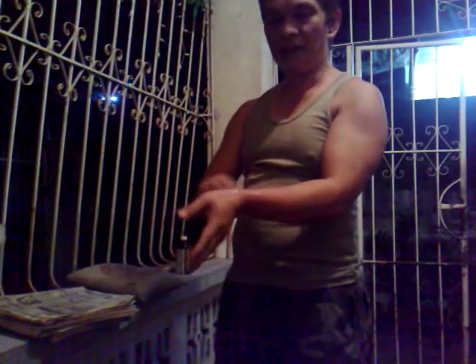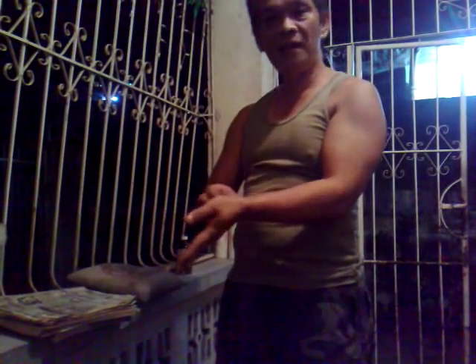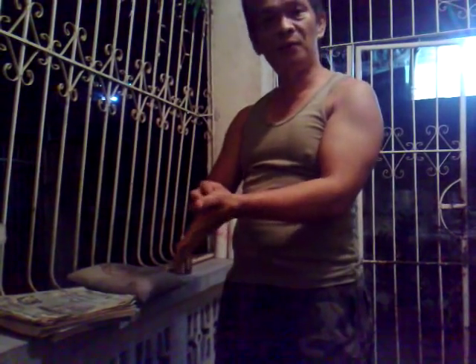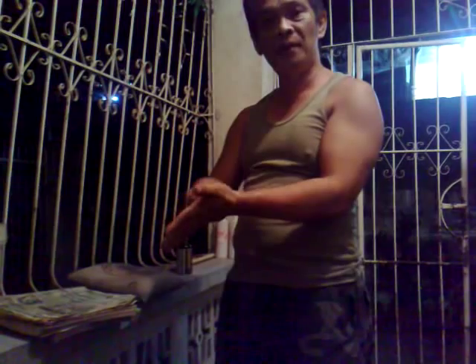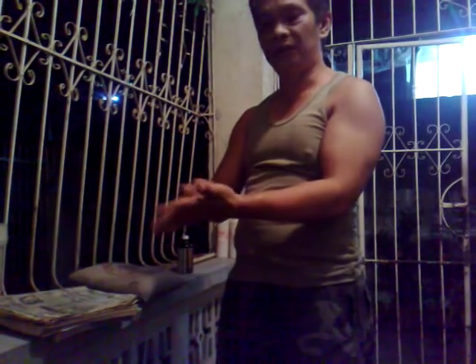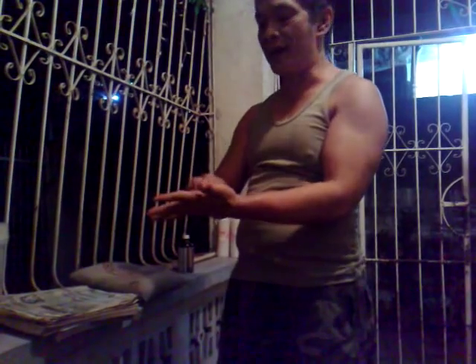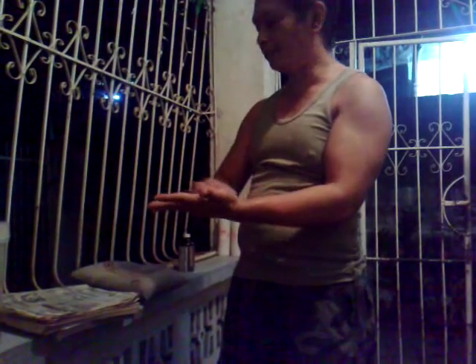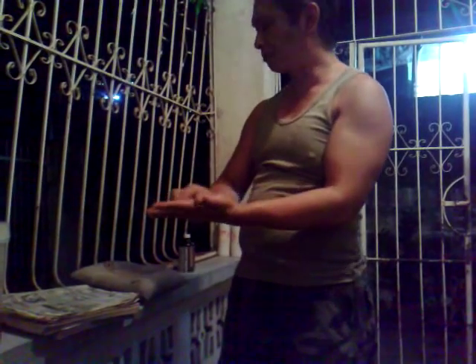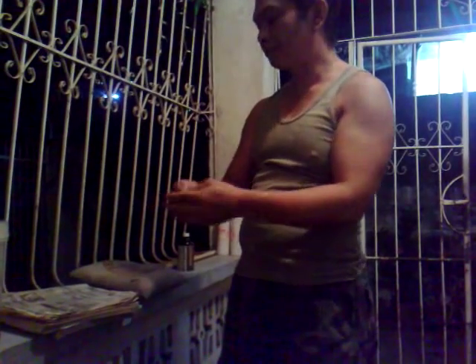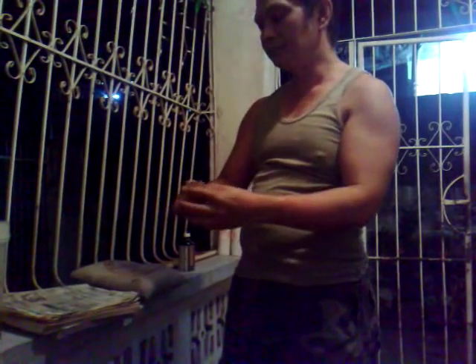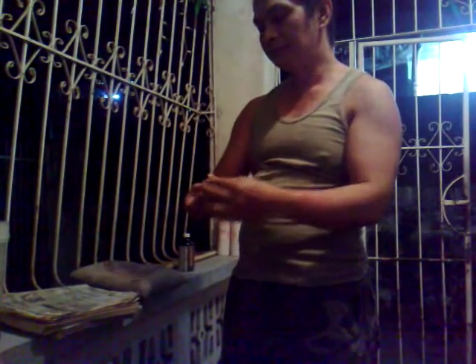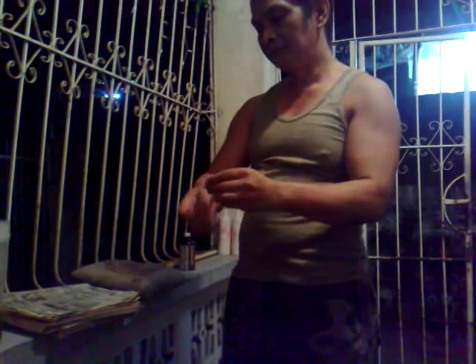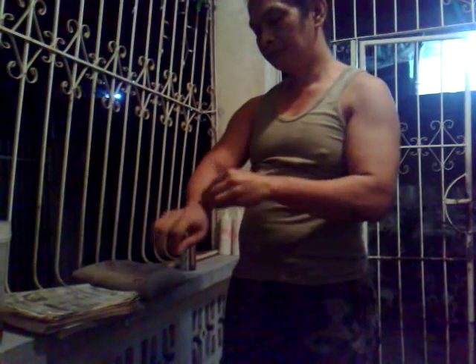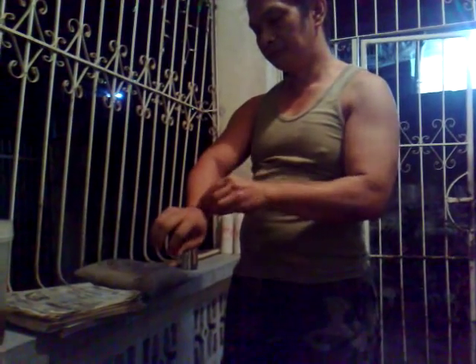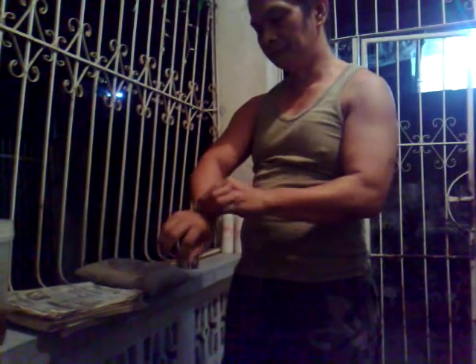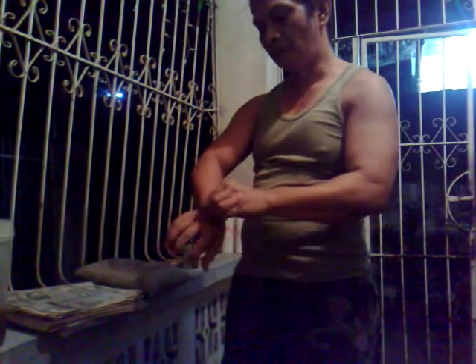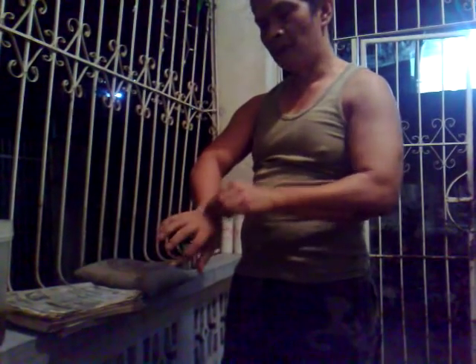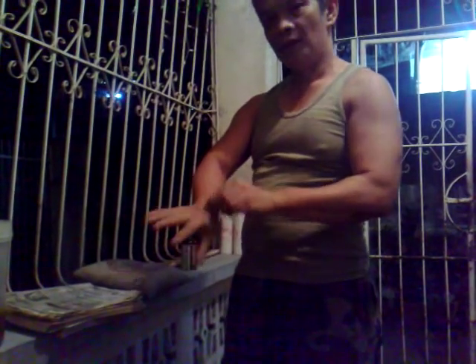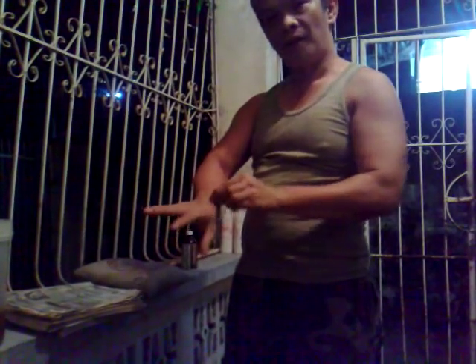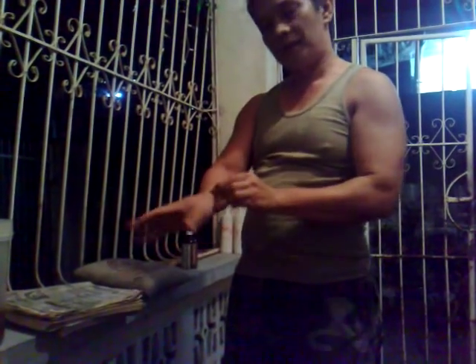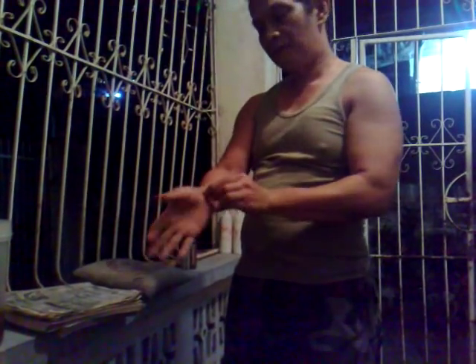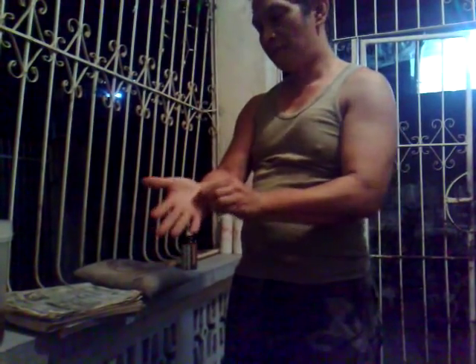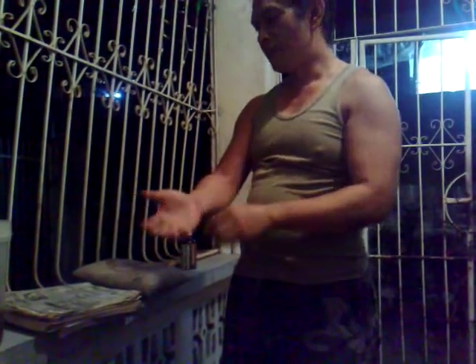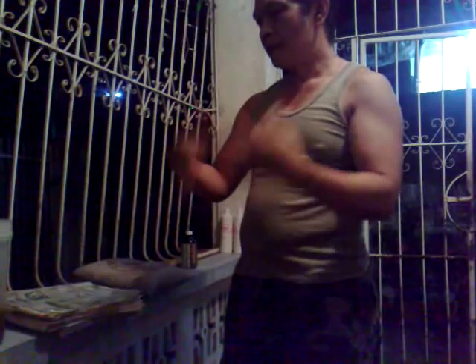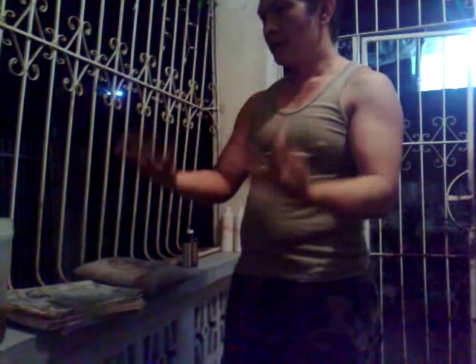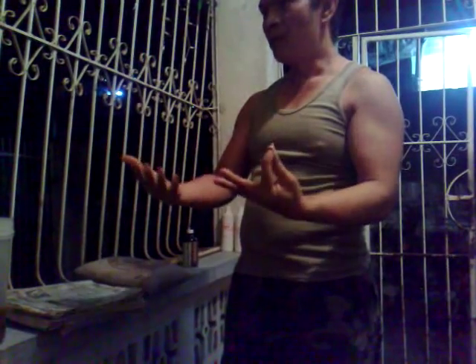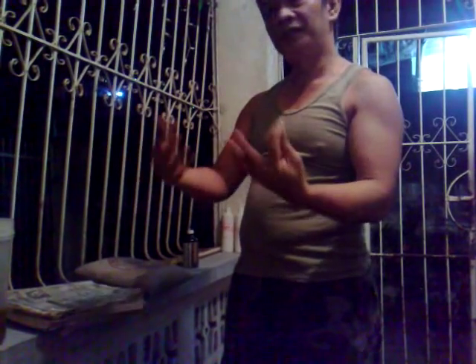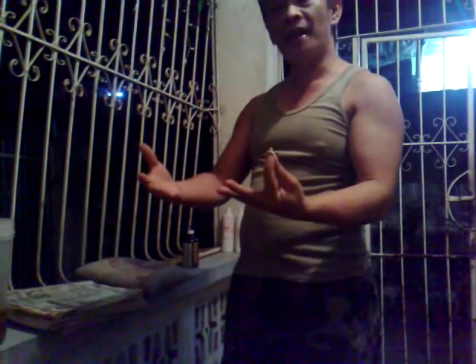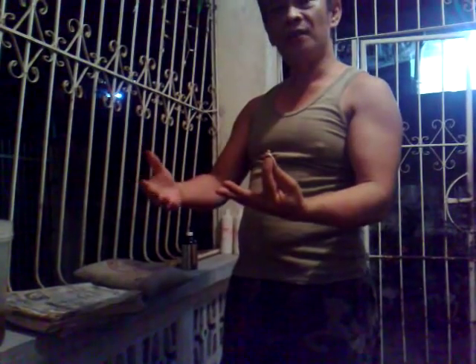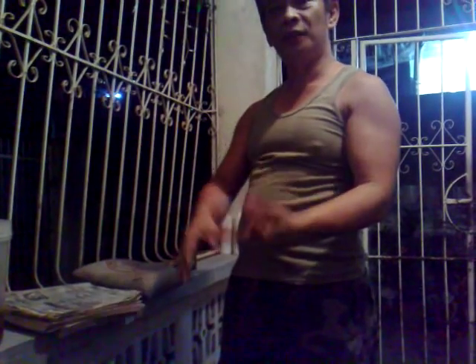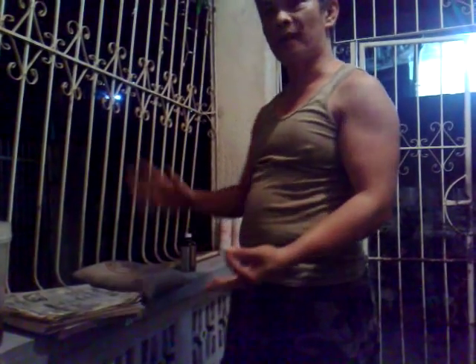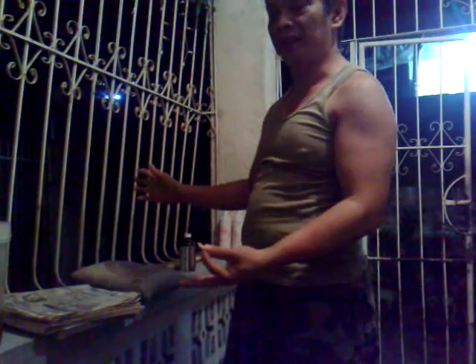Then you let it dry. Once it's dry, you're ready to practice.